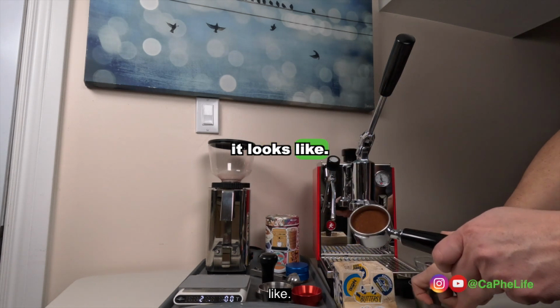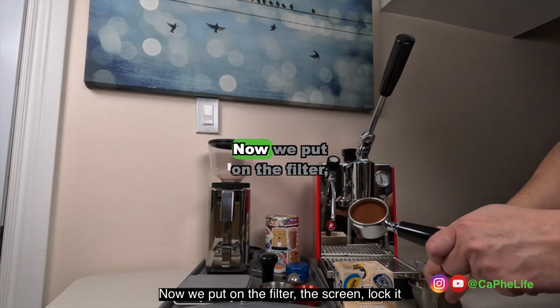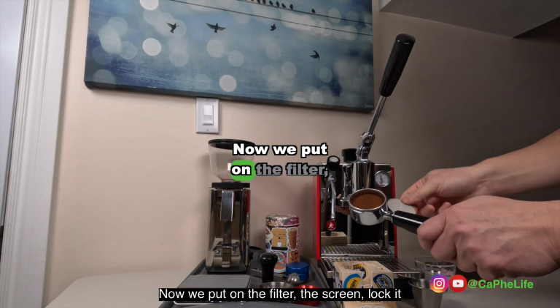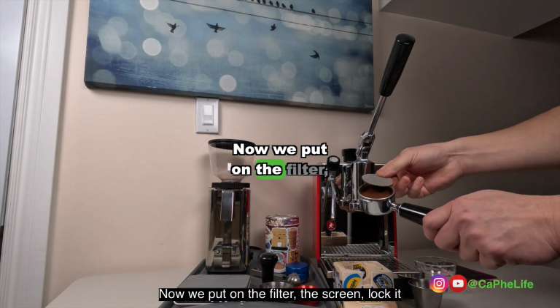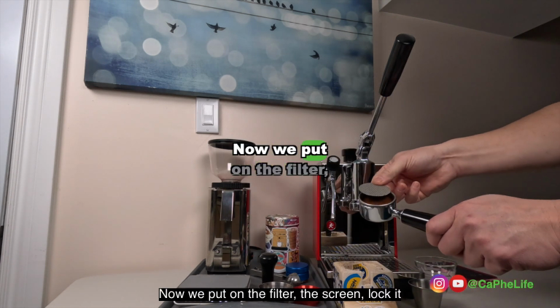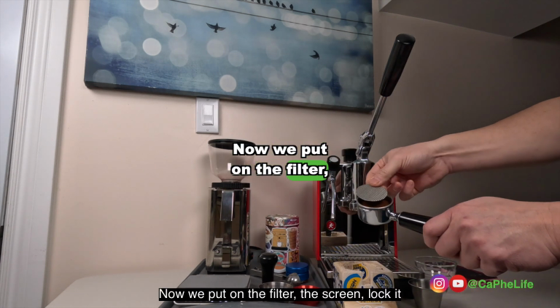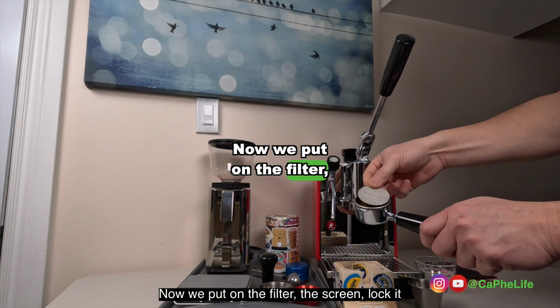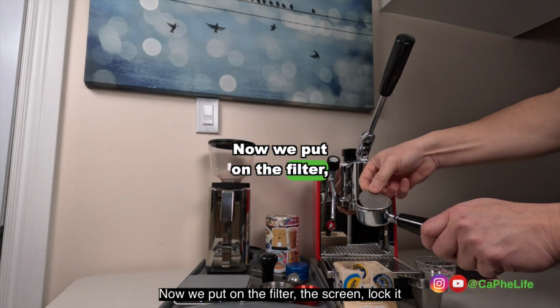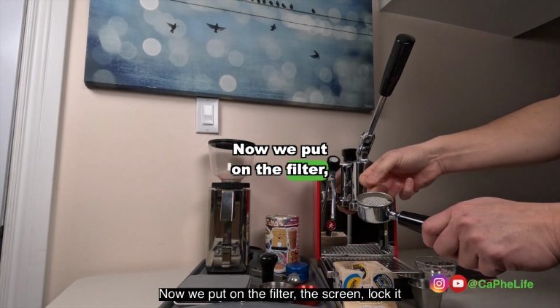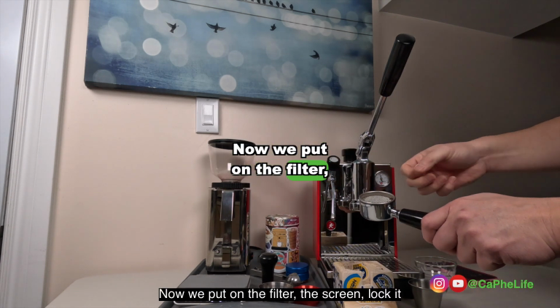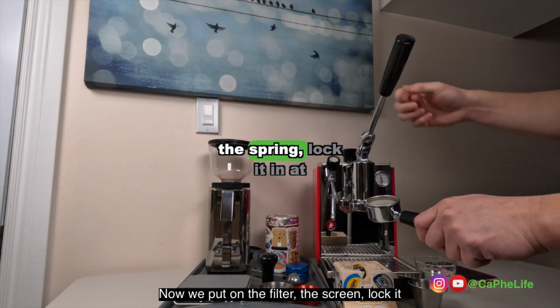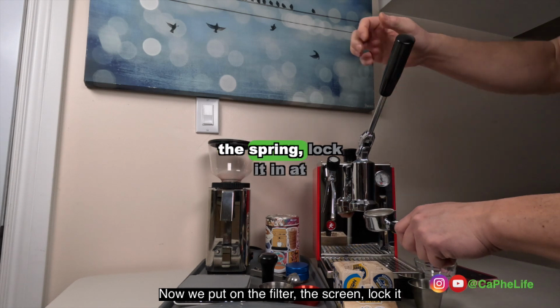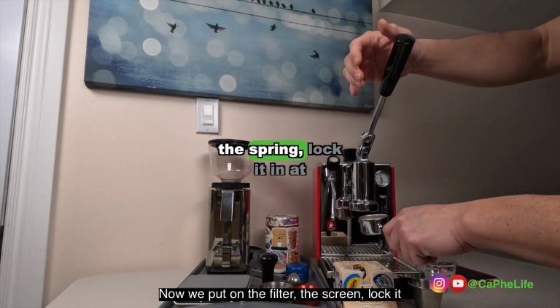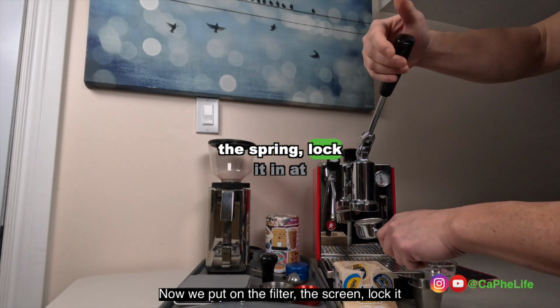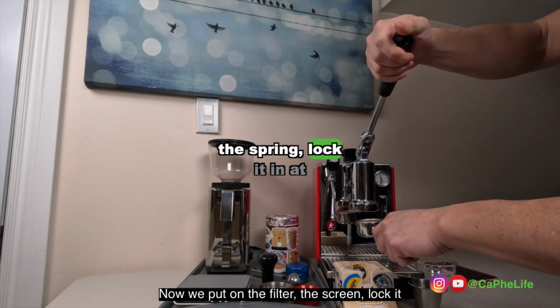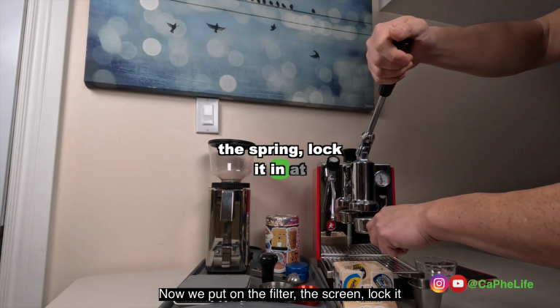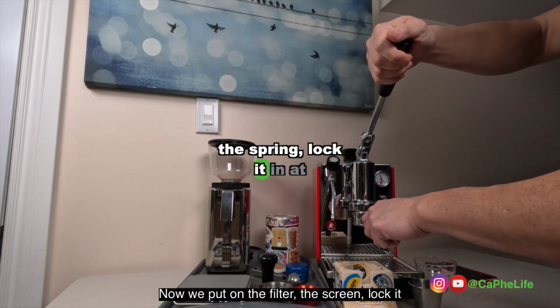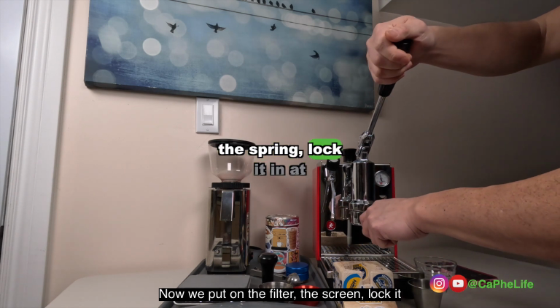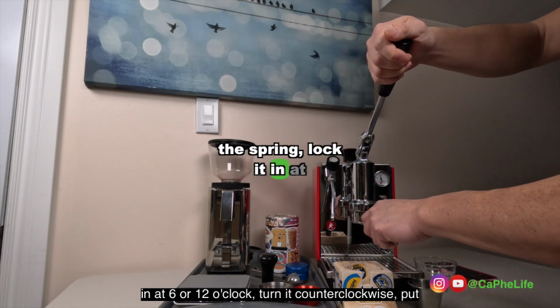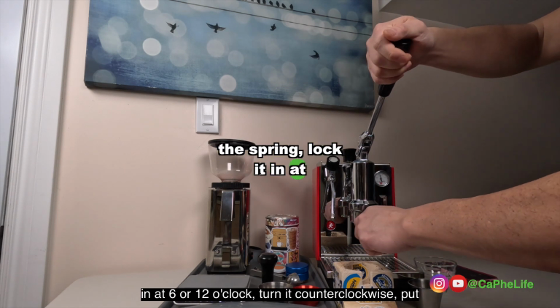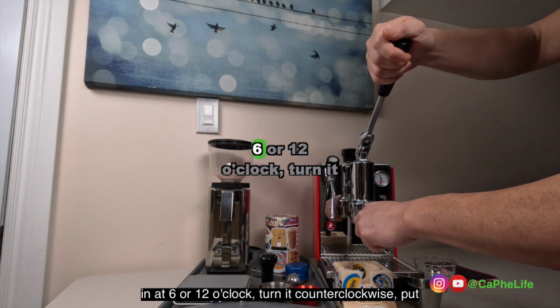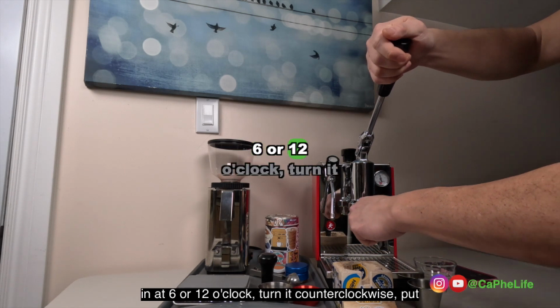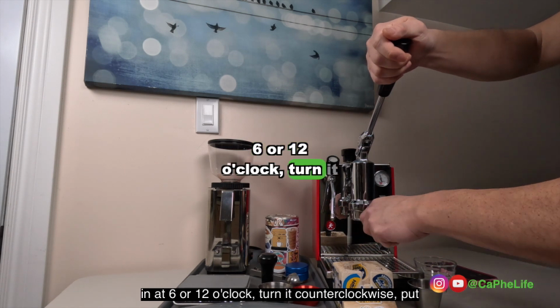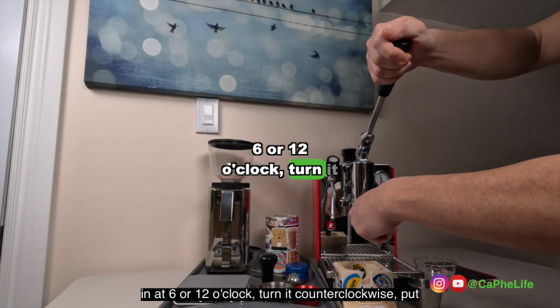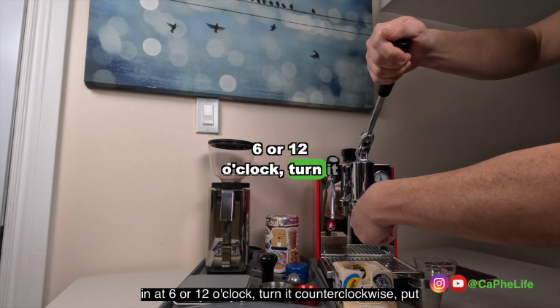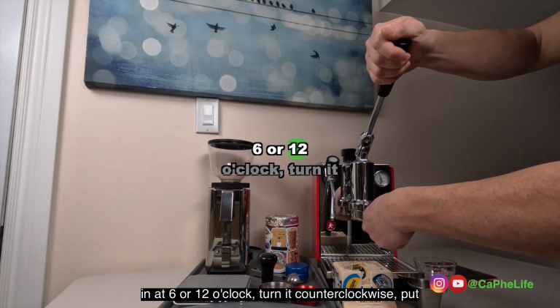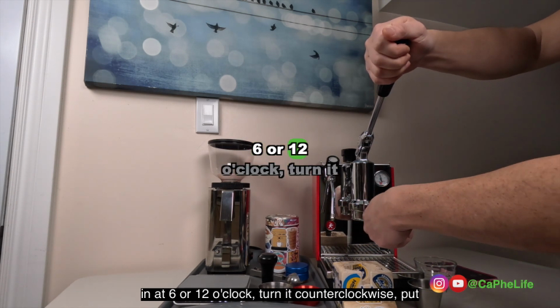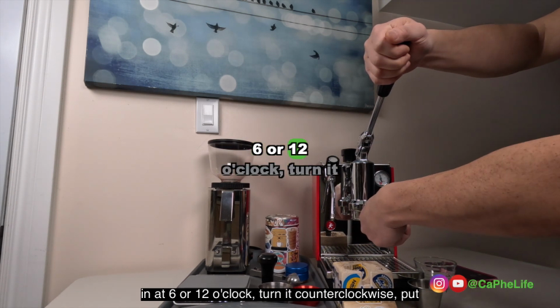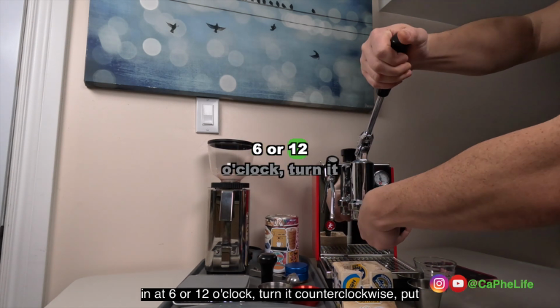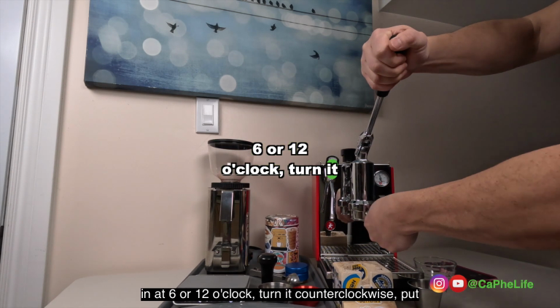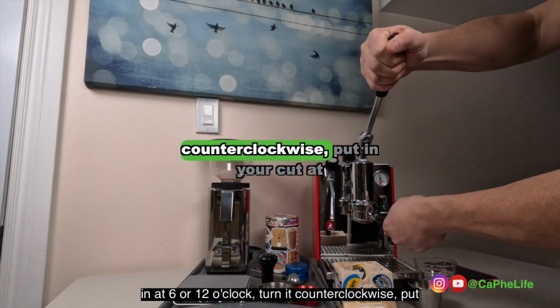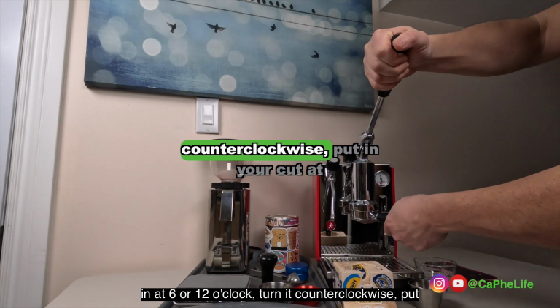Now we put on the filter screen. Lock in at 6 or 12 o'clock, turn it counter clockwise.